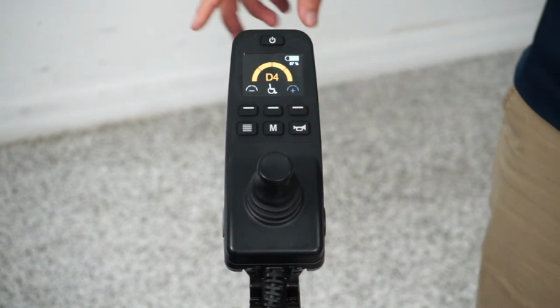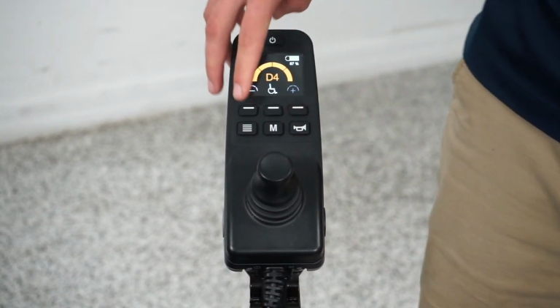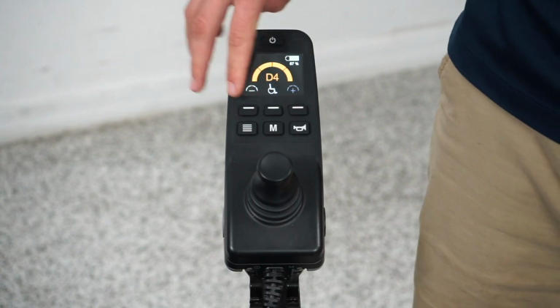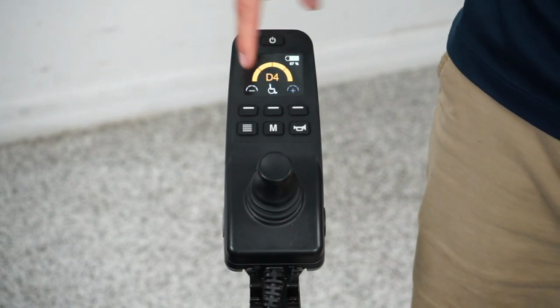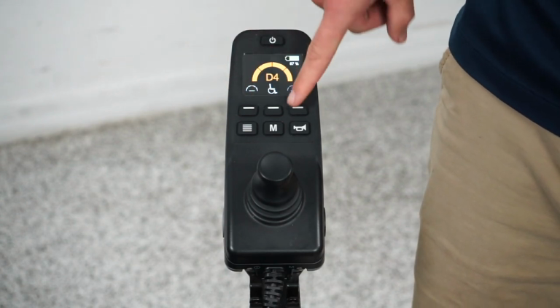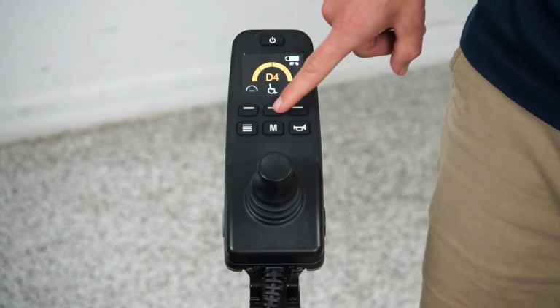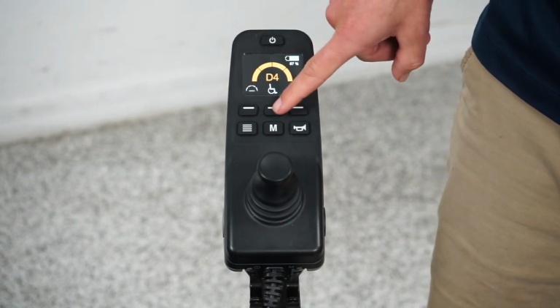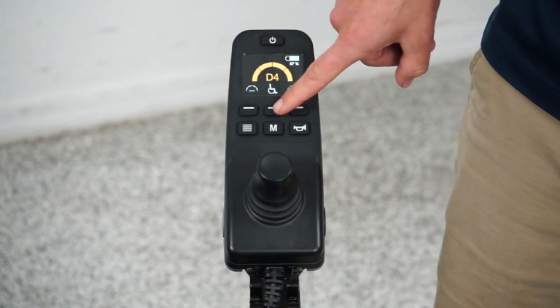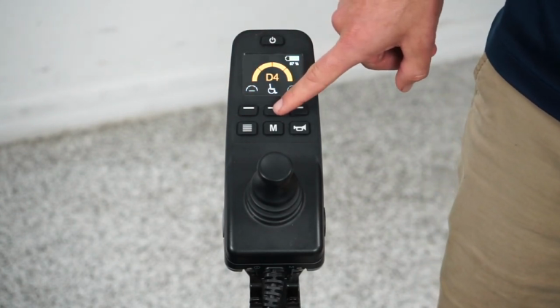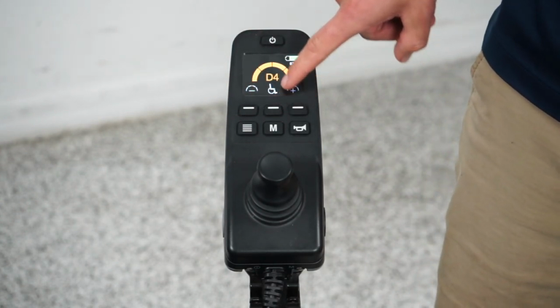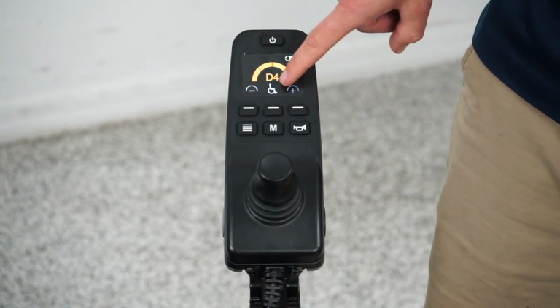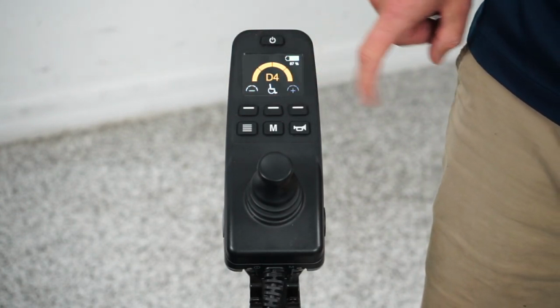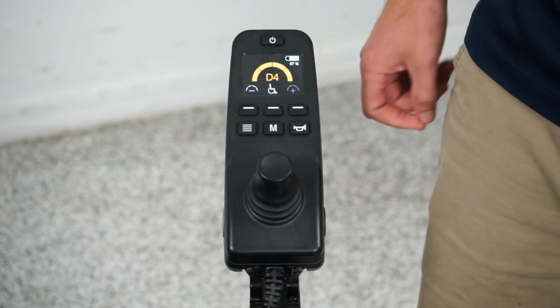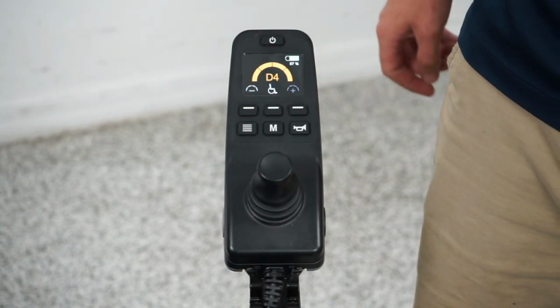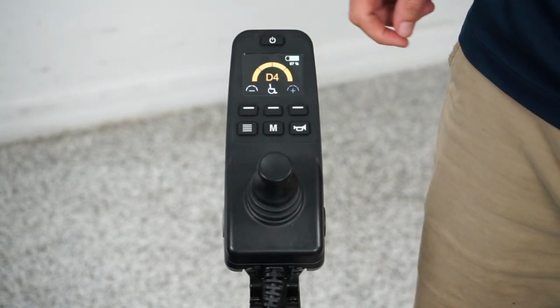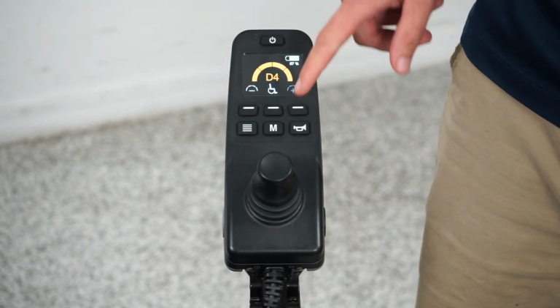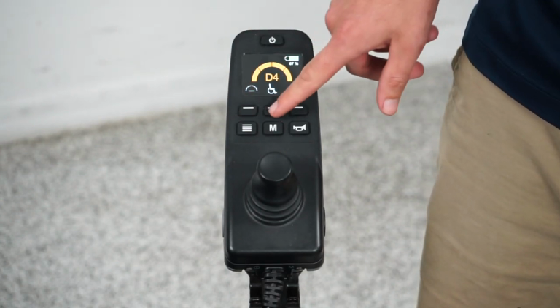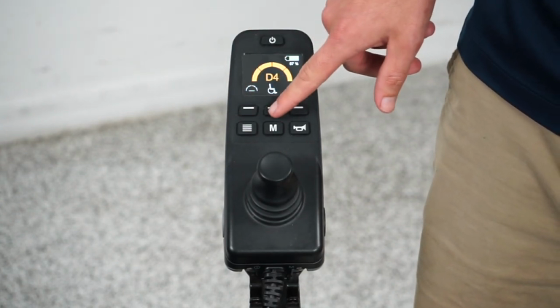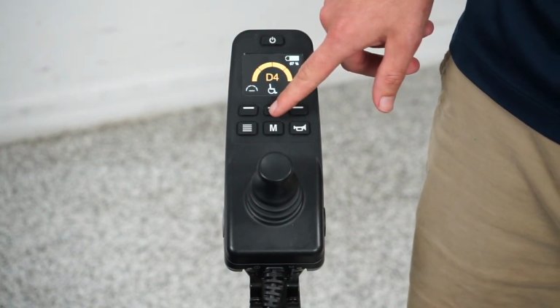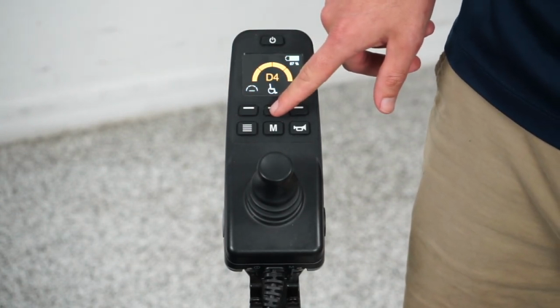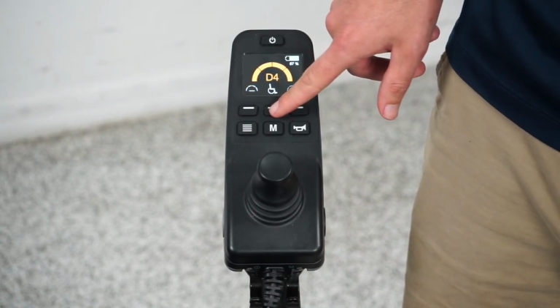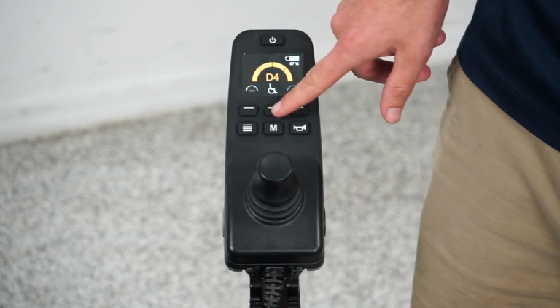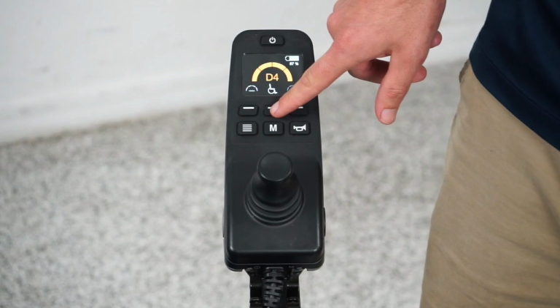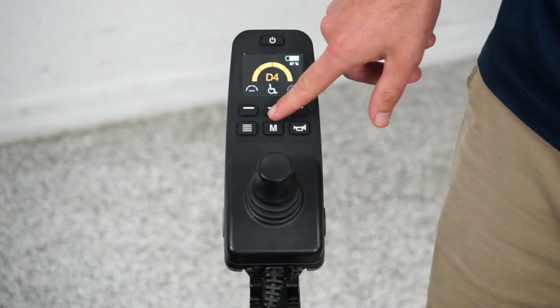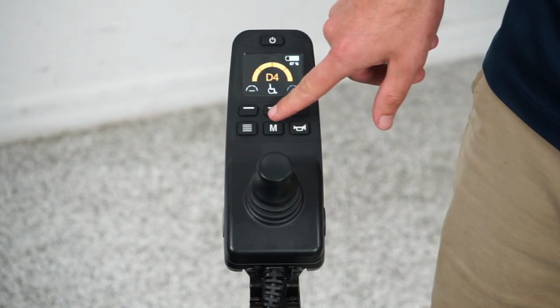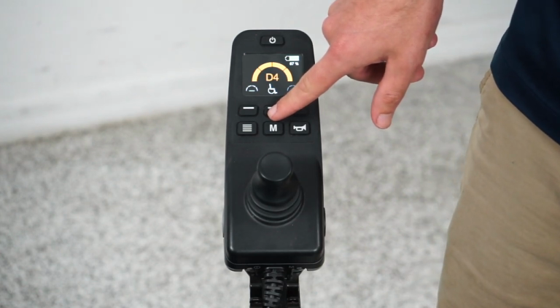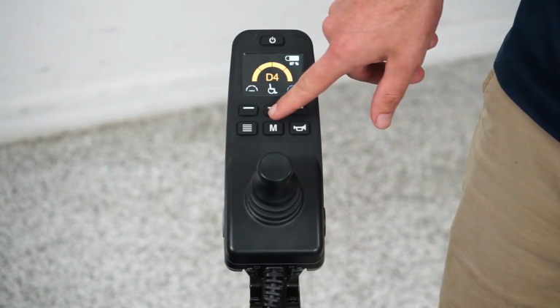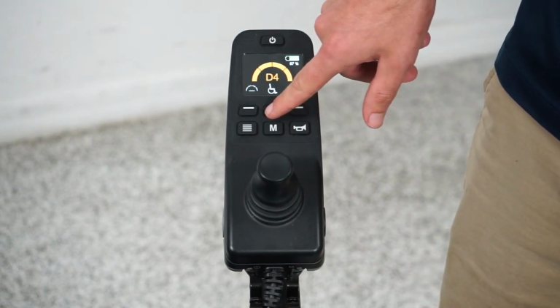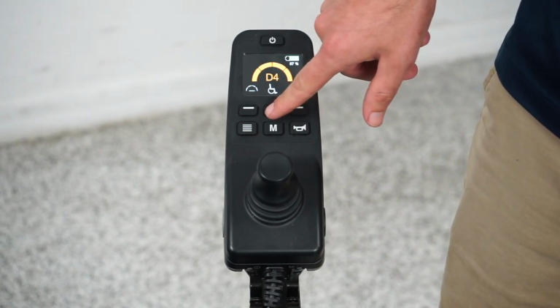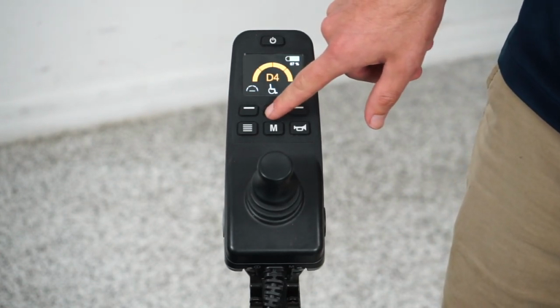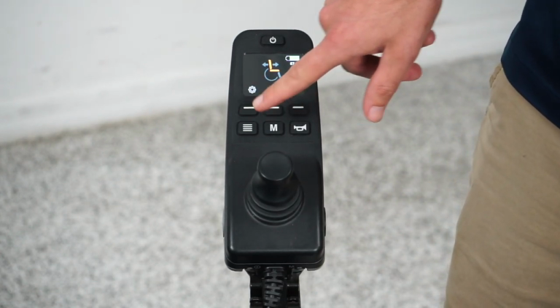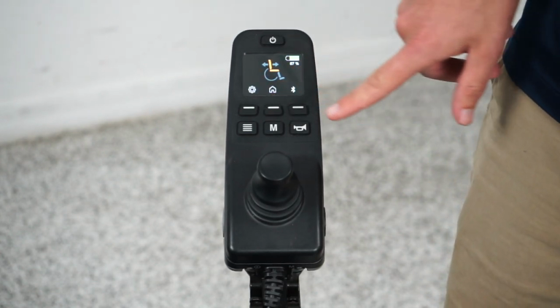The center button has a little picture of a wheelchair on it. This will take you to the function menu, which I'm going to cover in just a second.